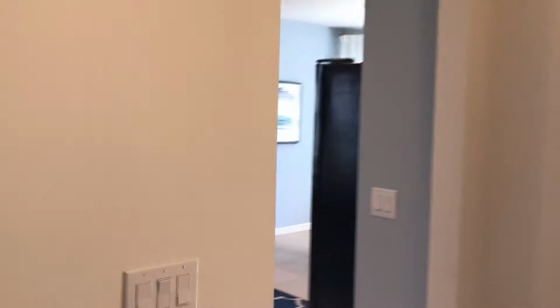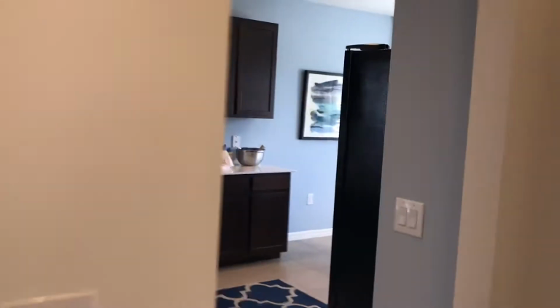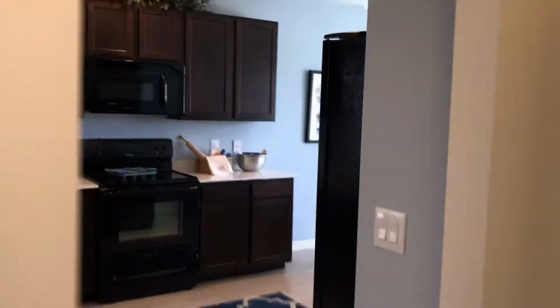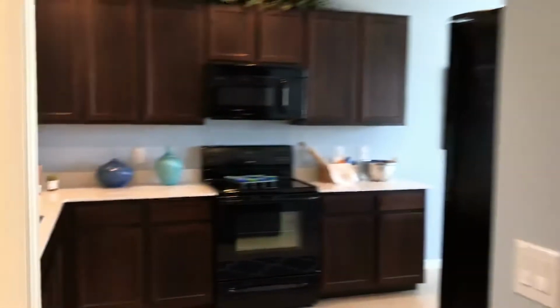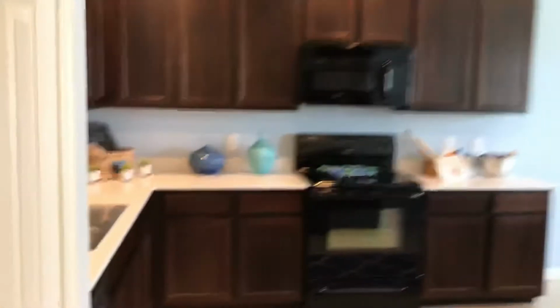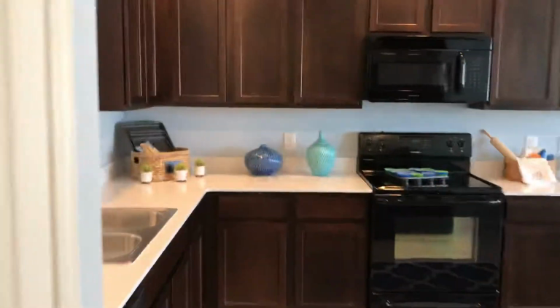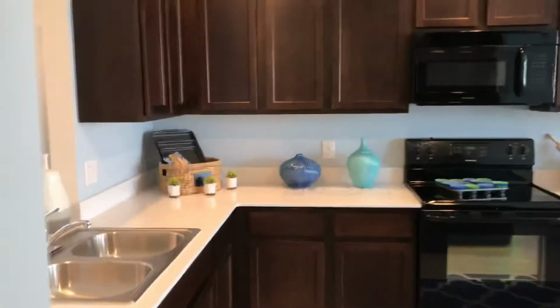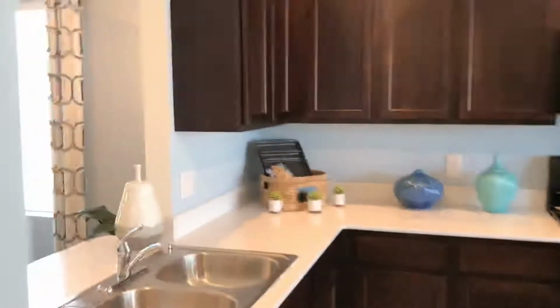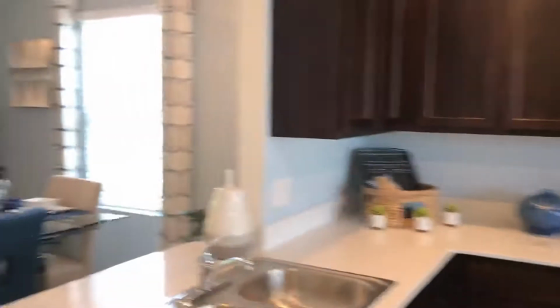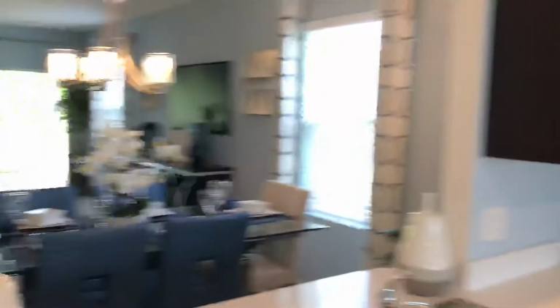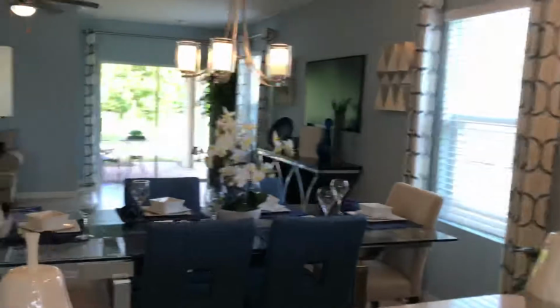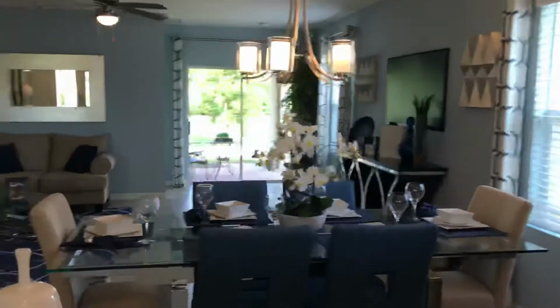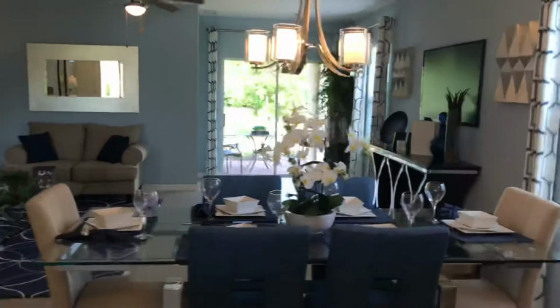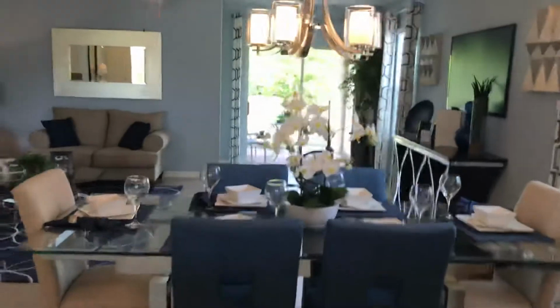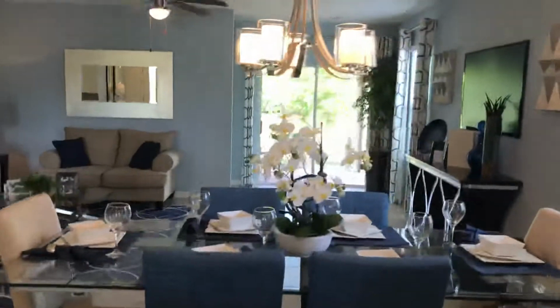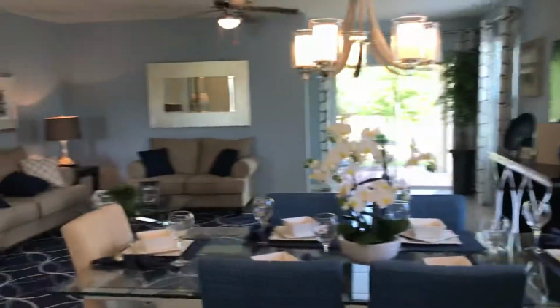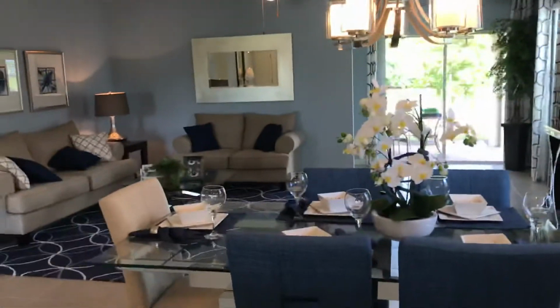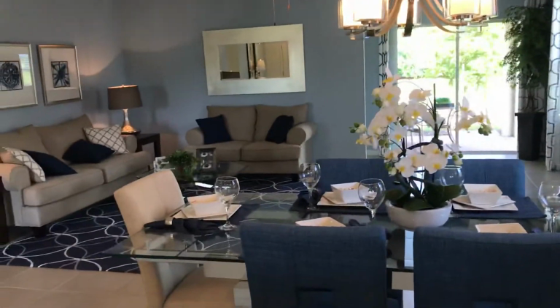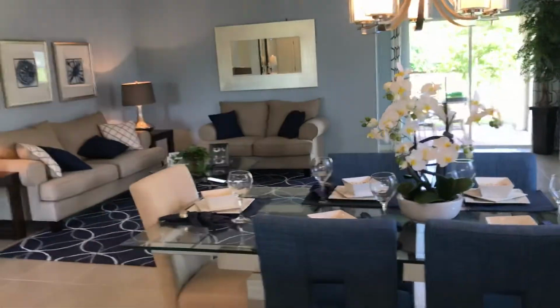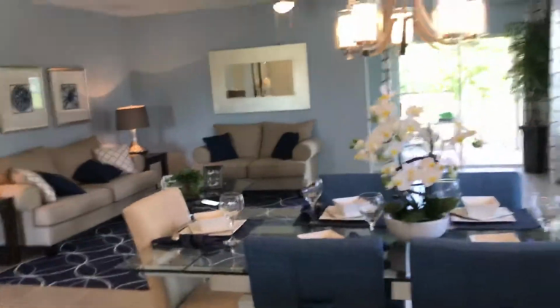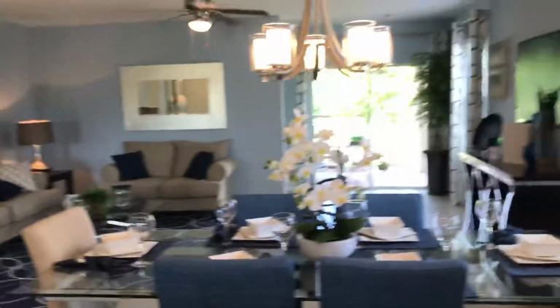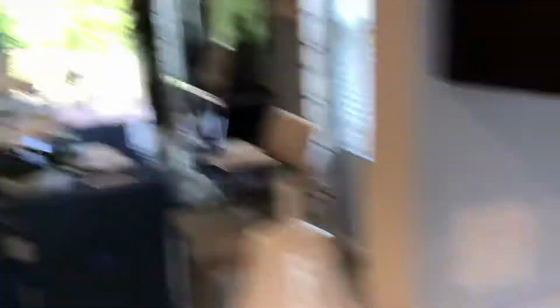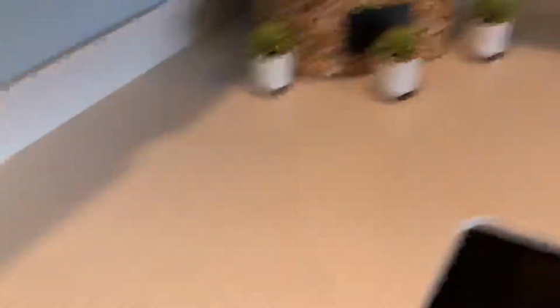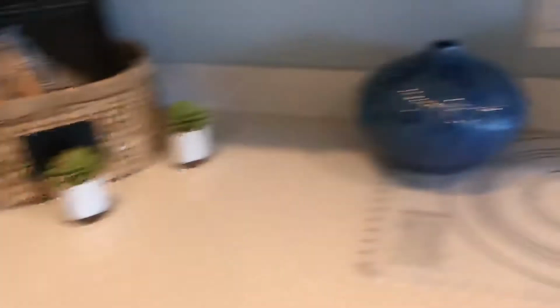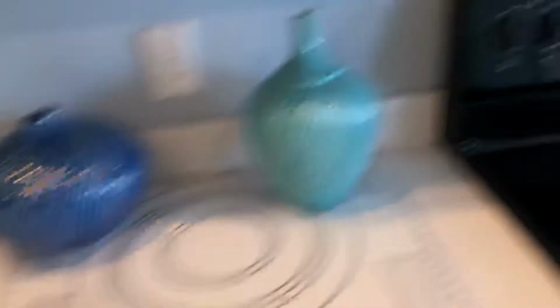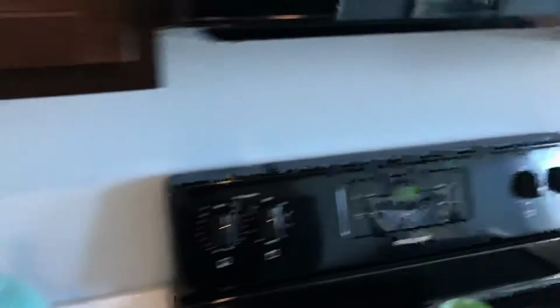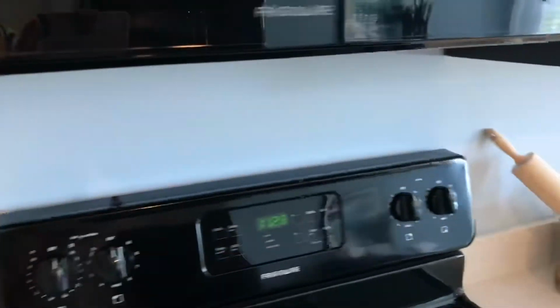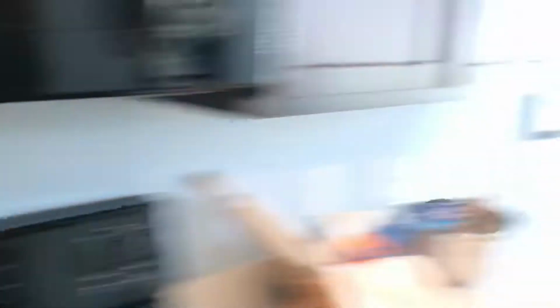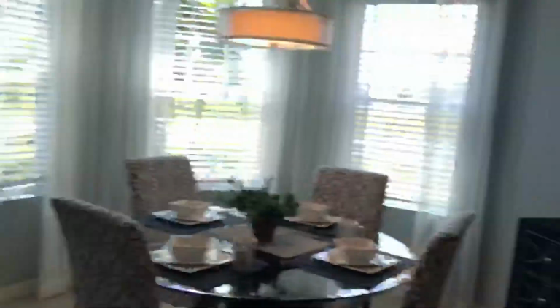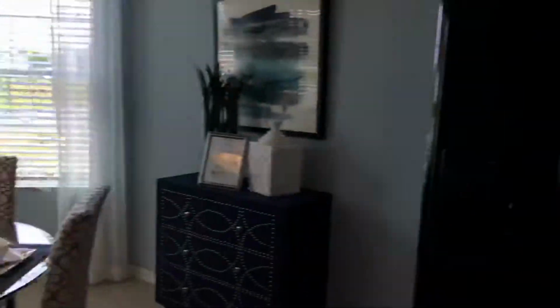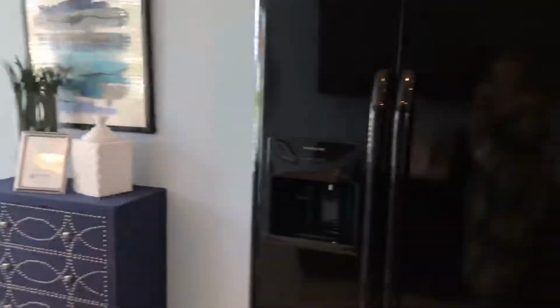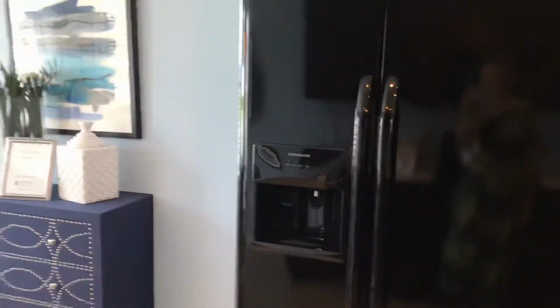It's a three-bedroom, two-bath home. This is the kitchen — it's a sort of separate kitchen. You can put everything from here to here. We have granite quartz countertops and nice appliances.